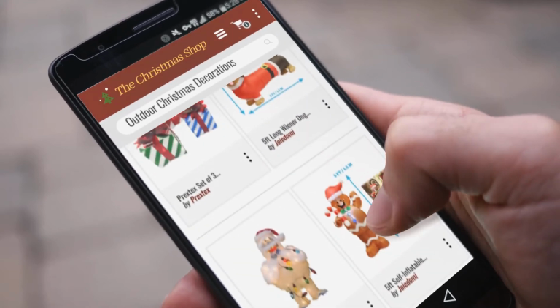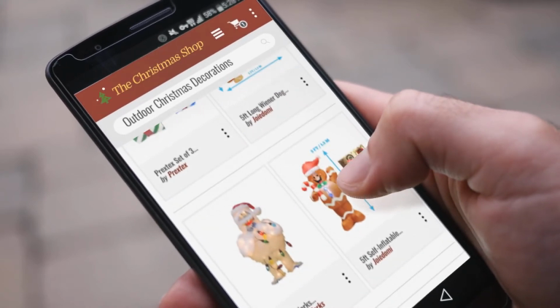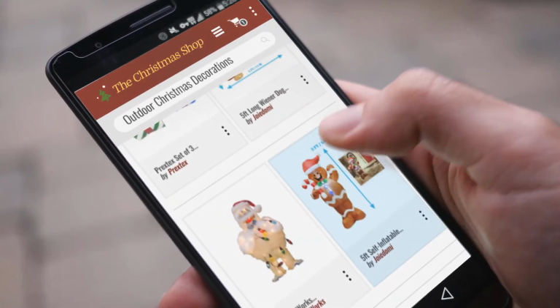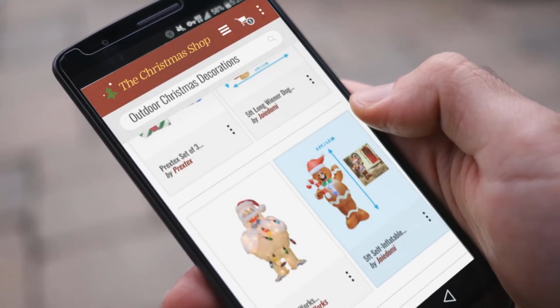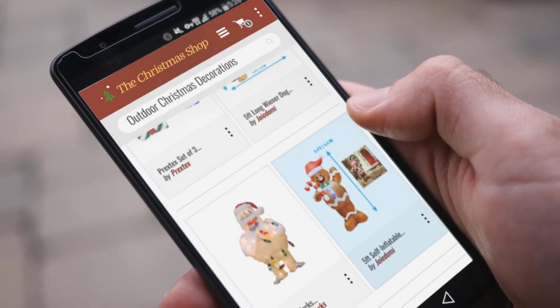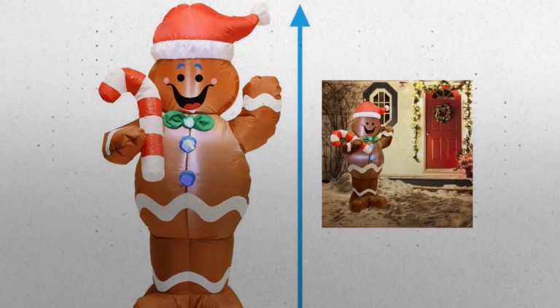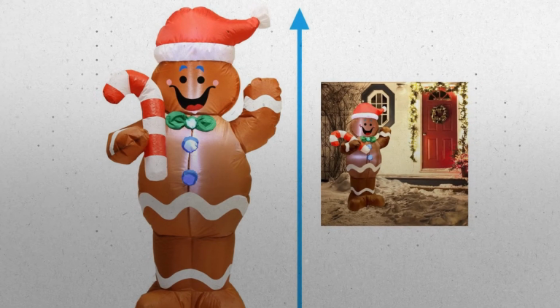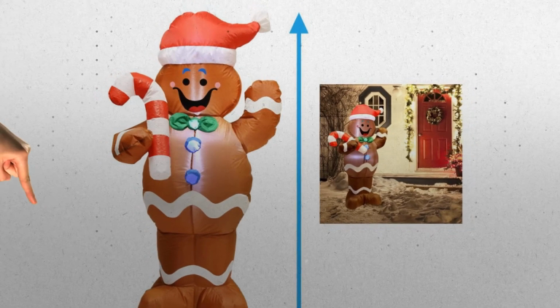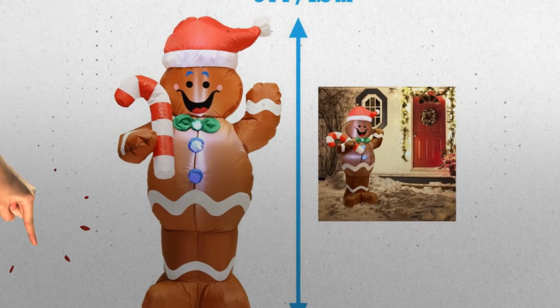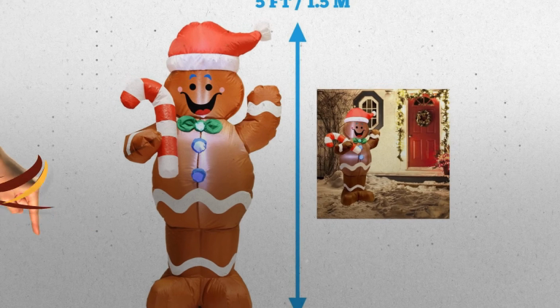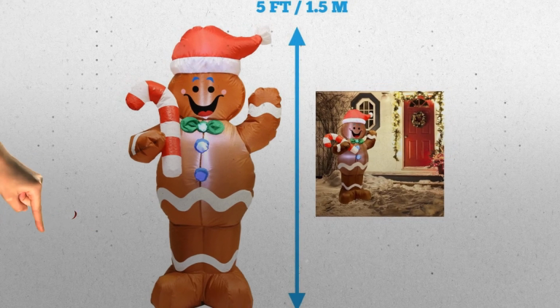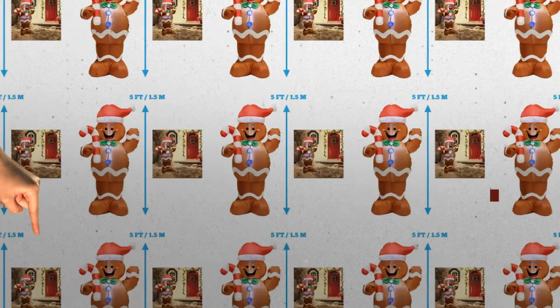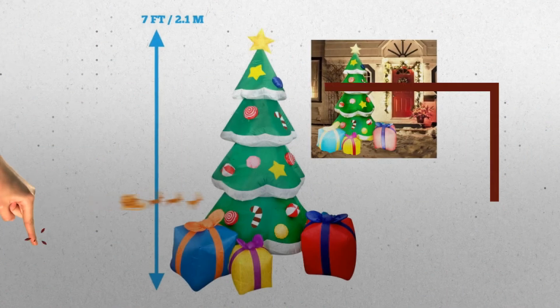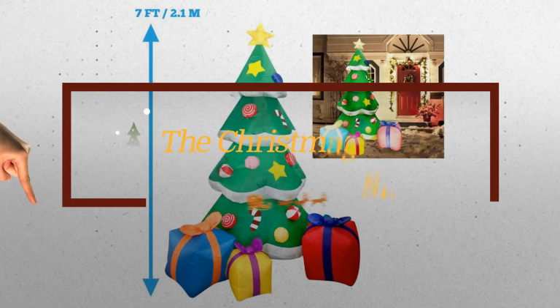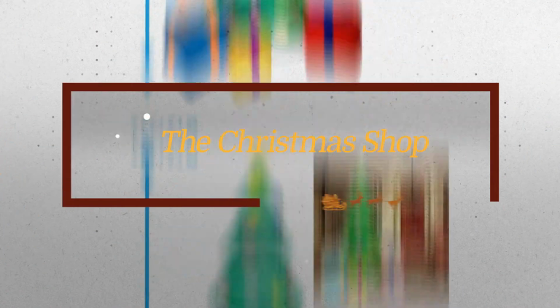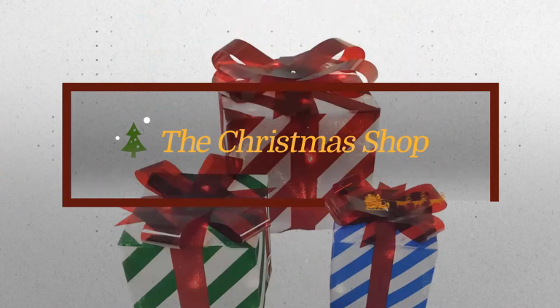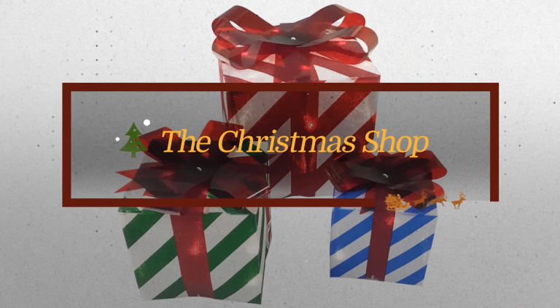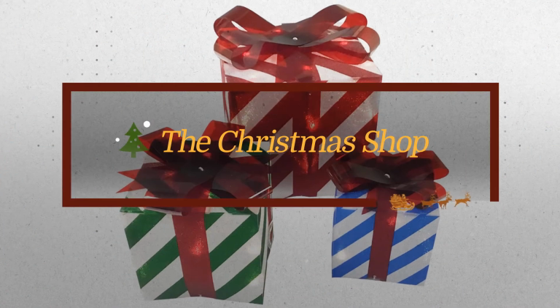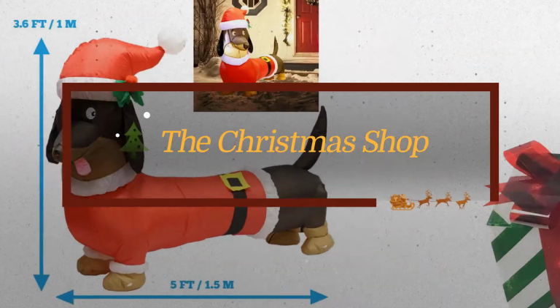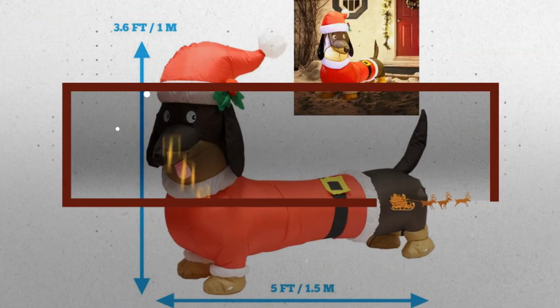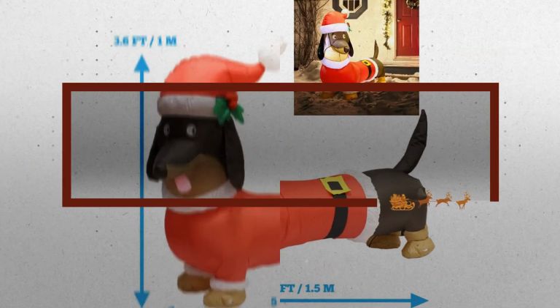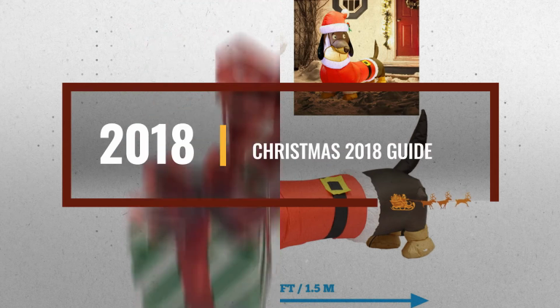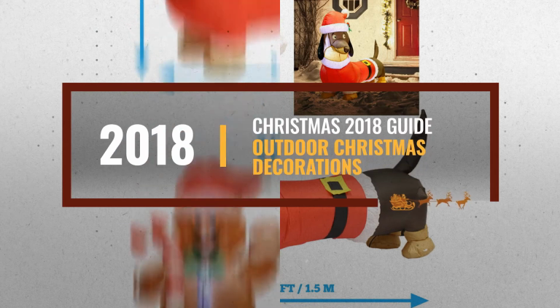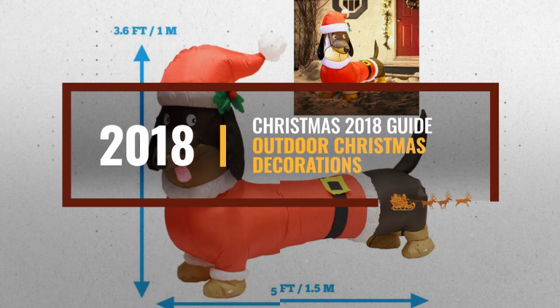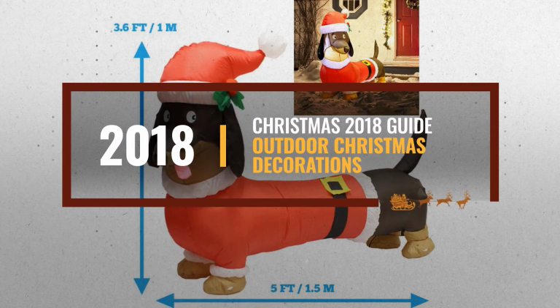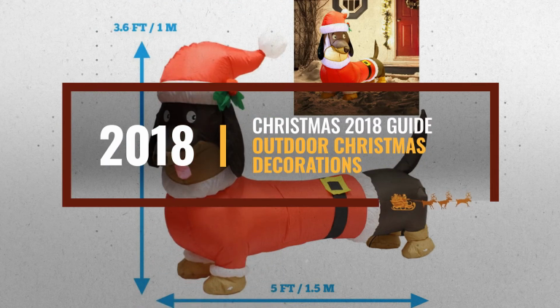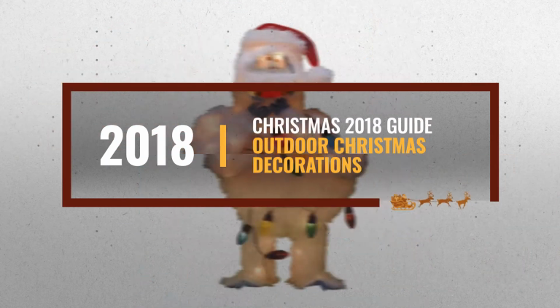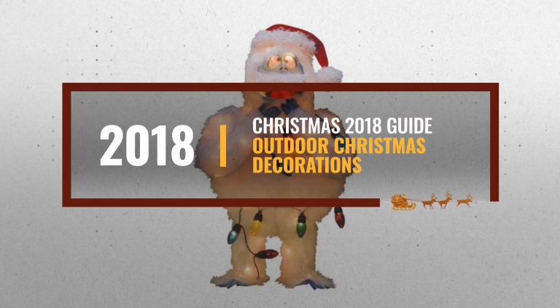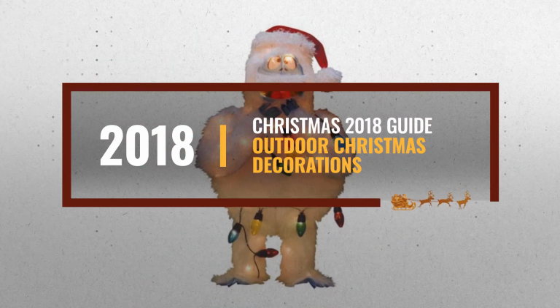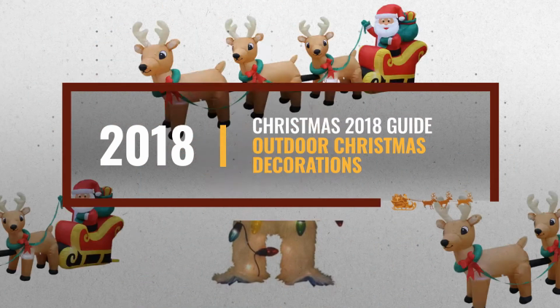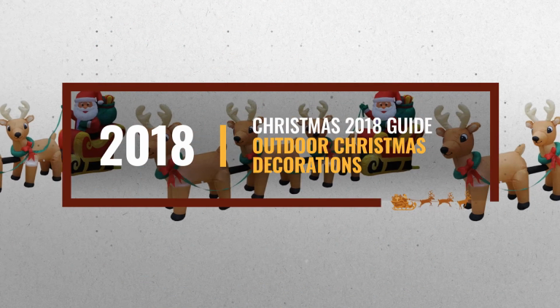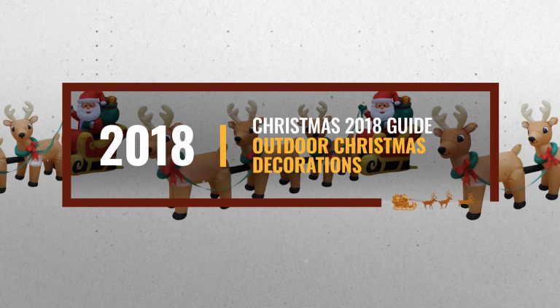Christmas is coming, and you are probably looking for outdoor Christmas decorations. Luckily for you, we are here to help. Here are the best choices we think you should consider, and the best part? We already collected them for you.